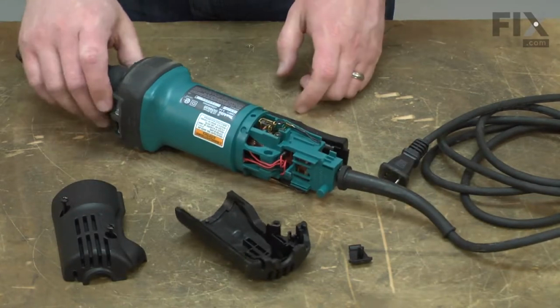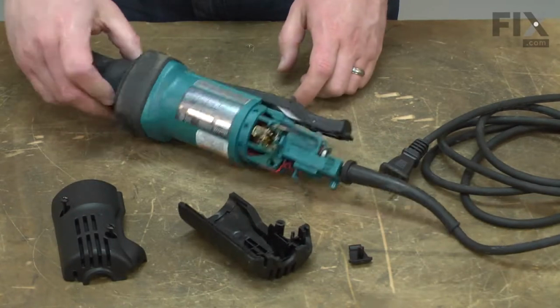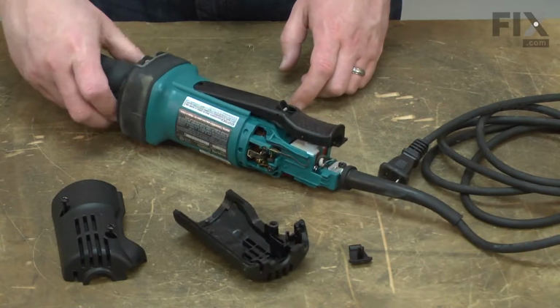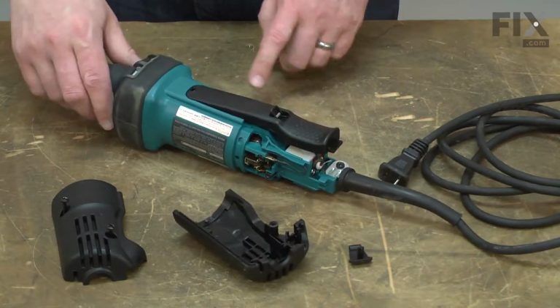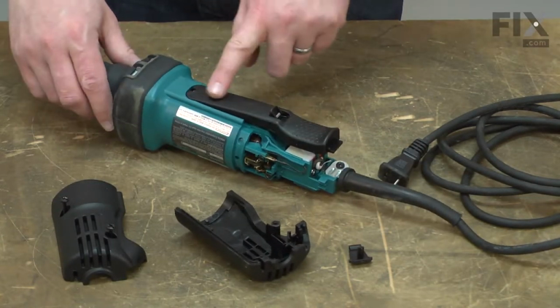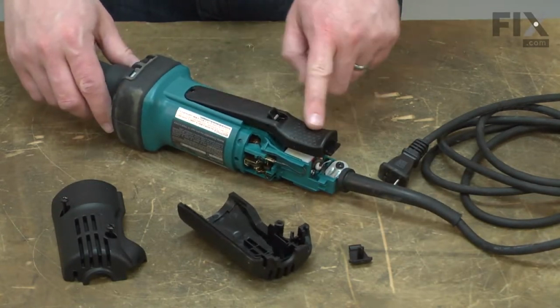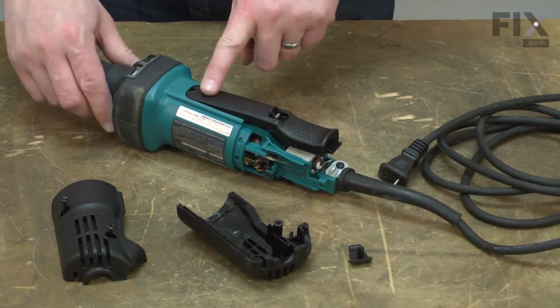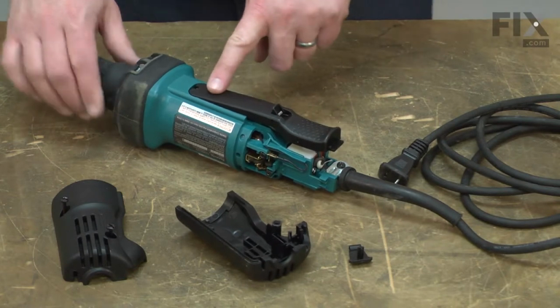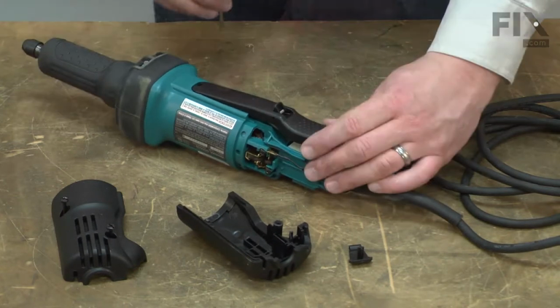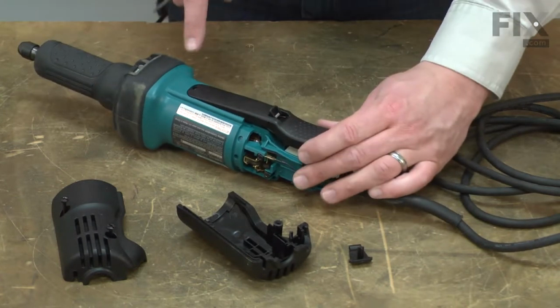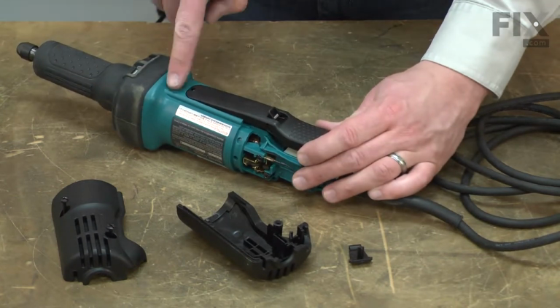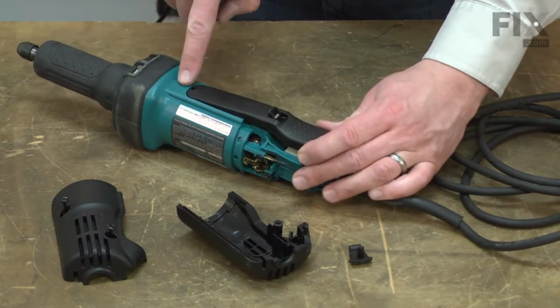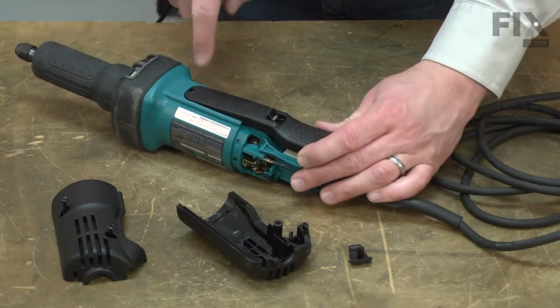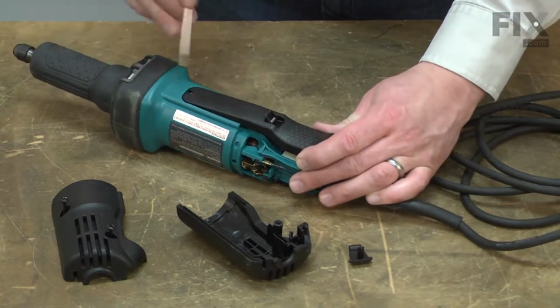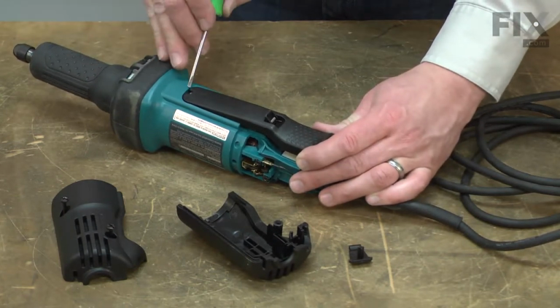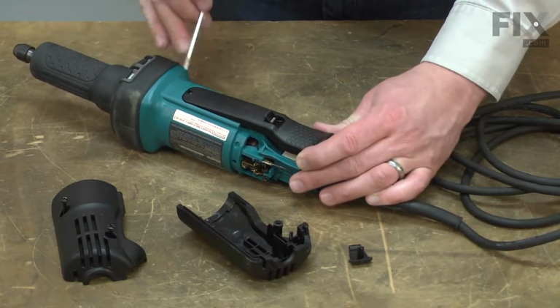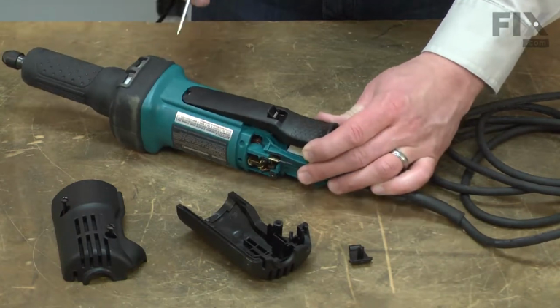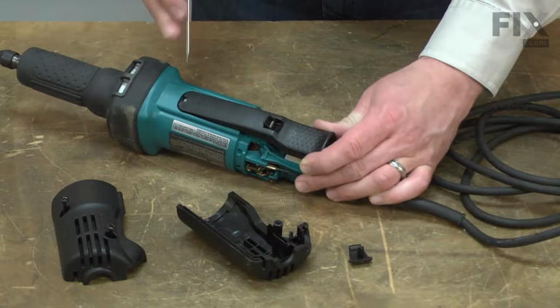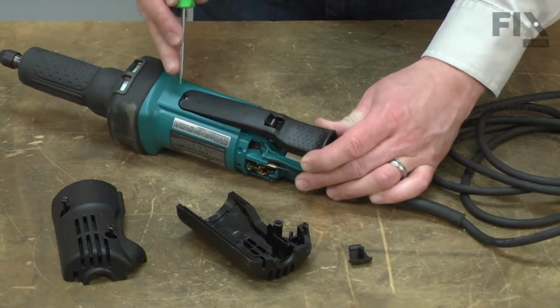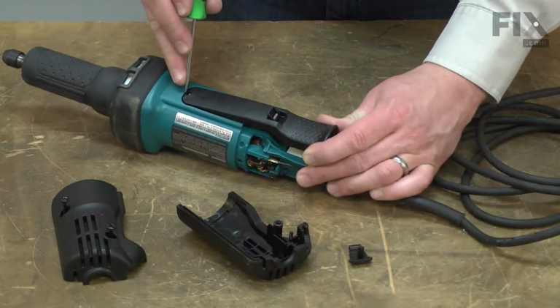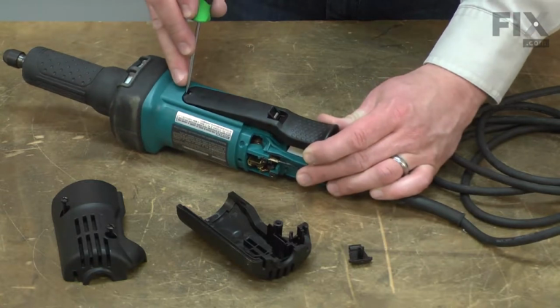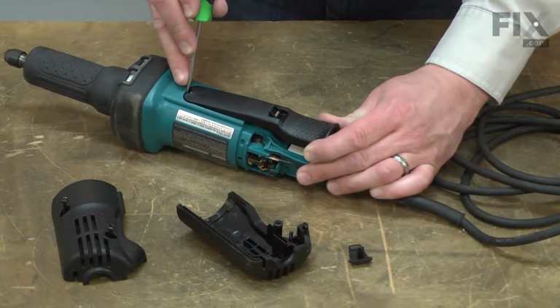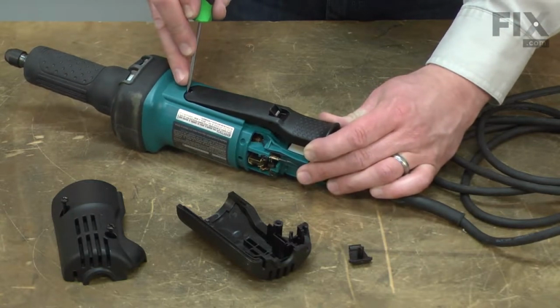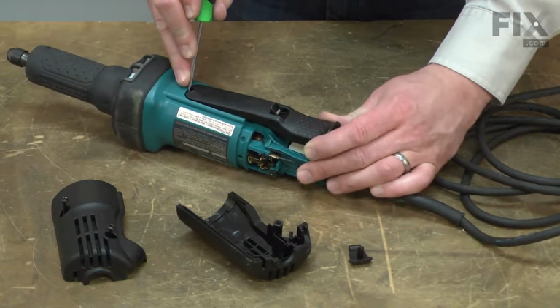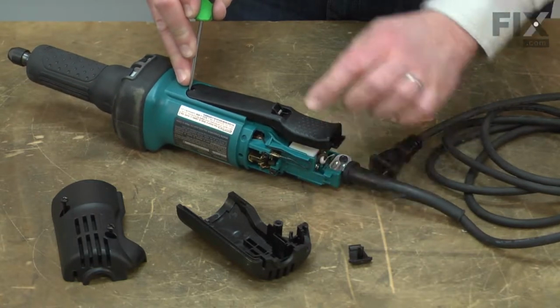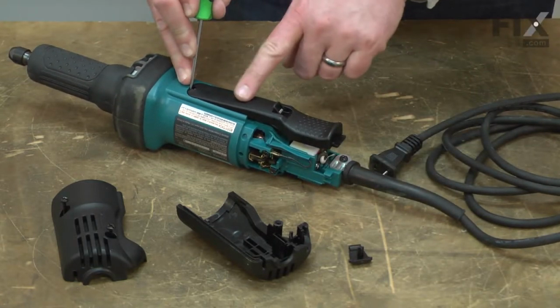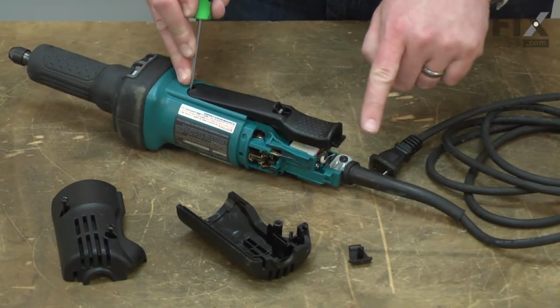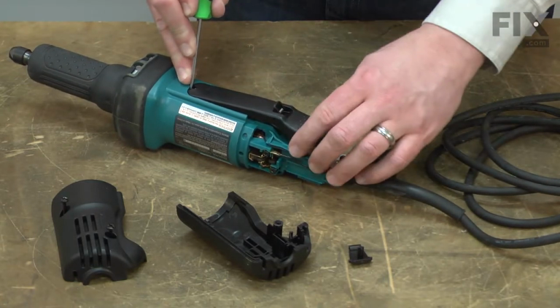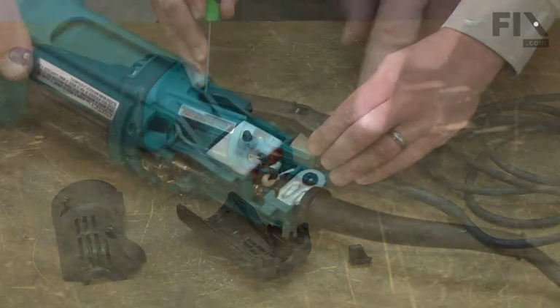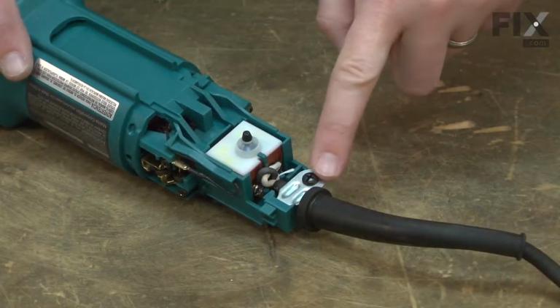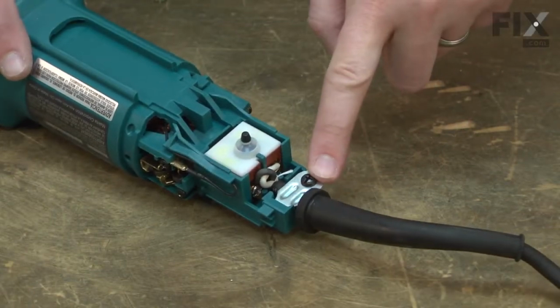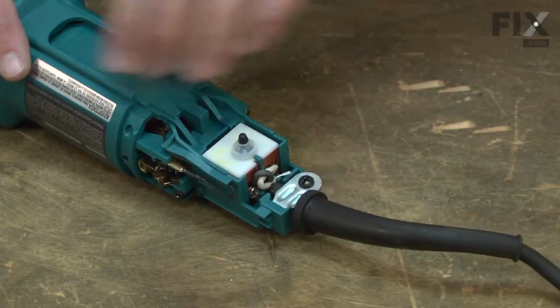With the housing removed, next I'll remove the paddle switch. The paddle switch is held to the housing with a small plastic tab. I'll use a screwdriver to push down on the tab, and then I can pull the paddle switch away. Now remove the cord clamp.